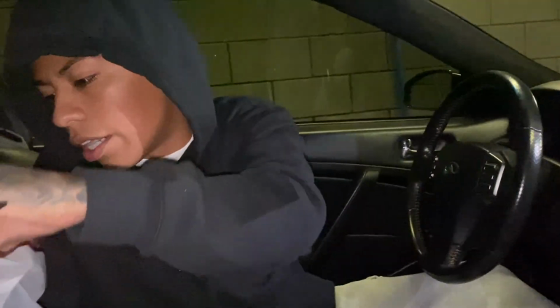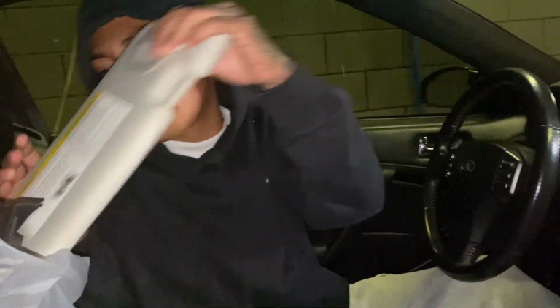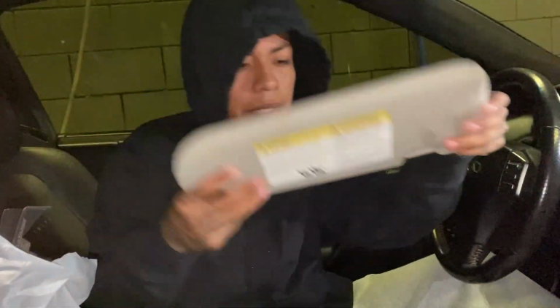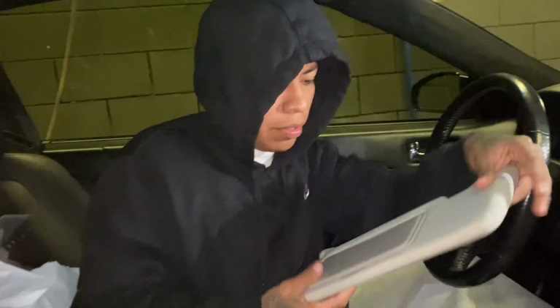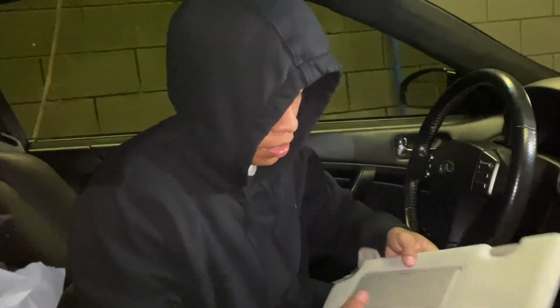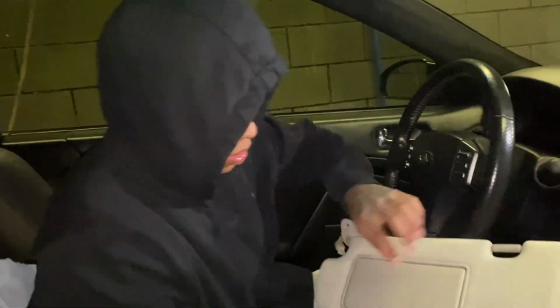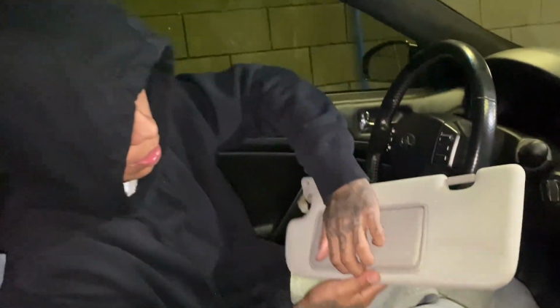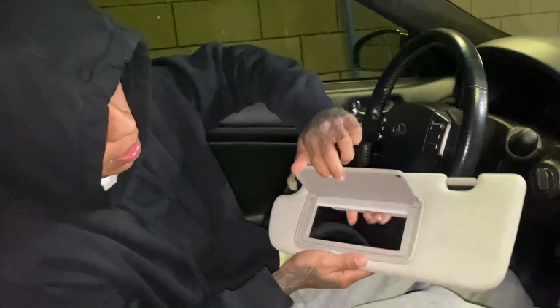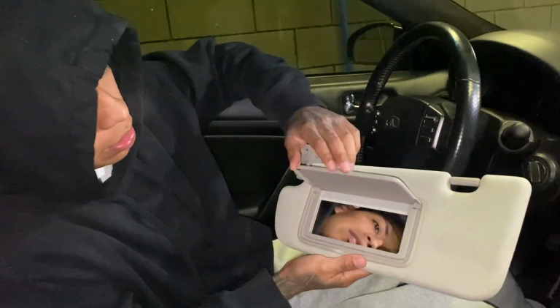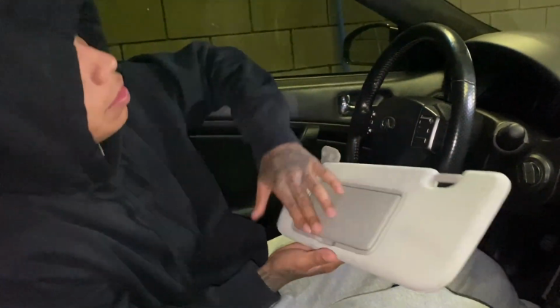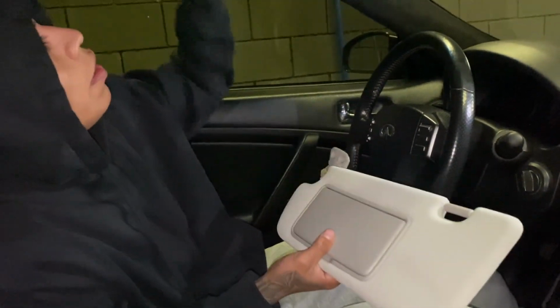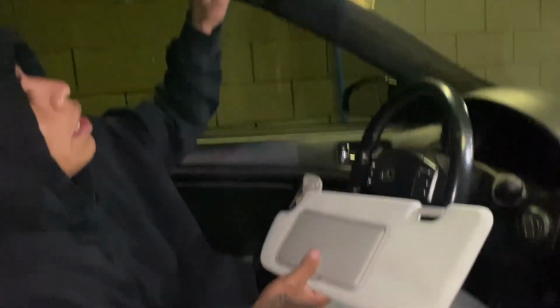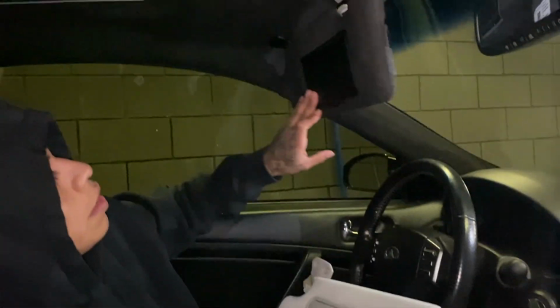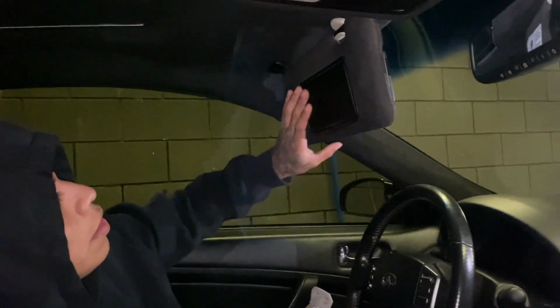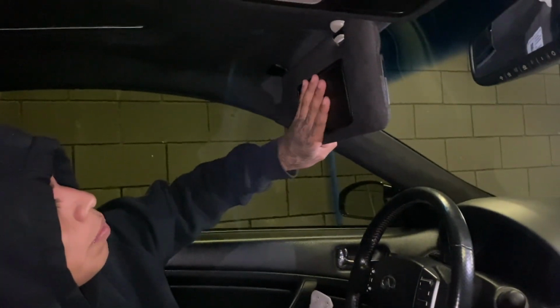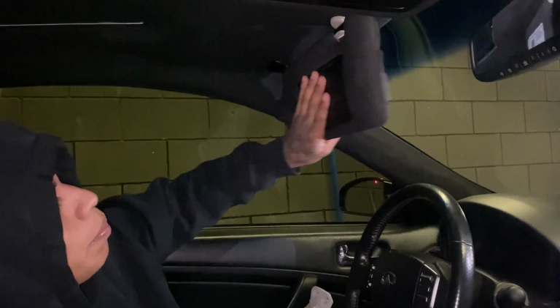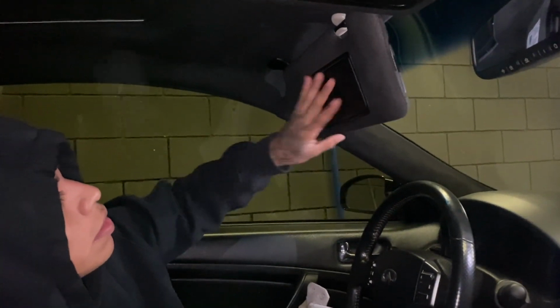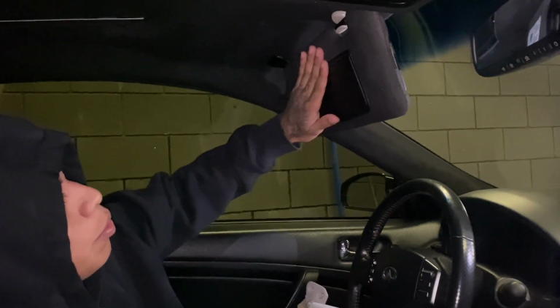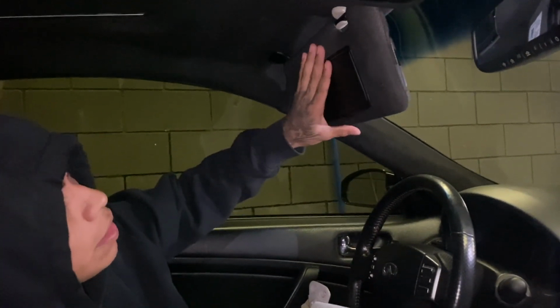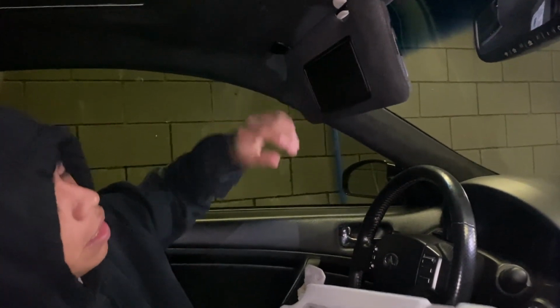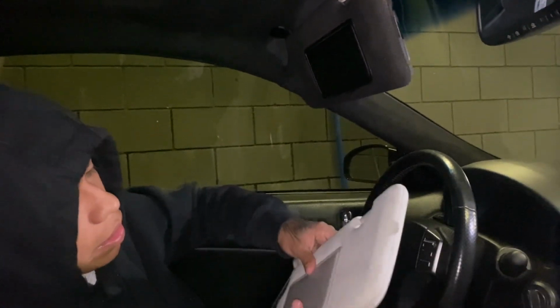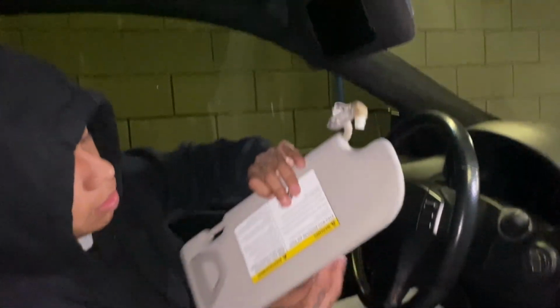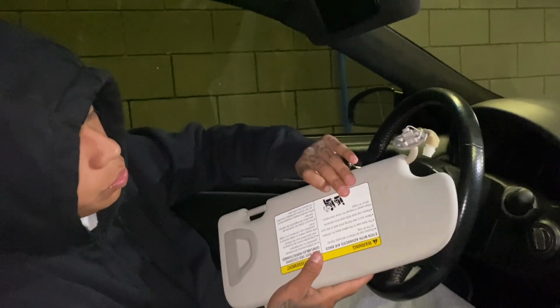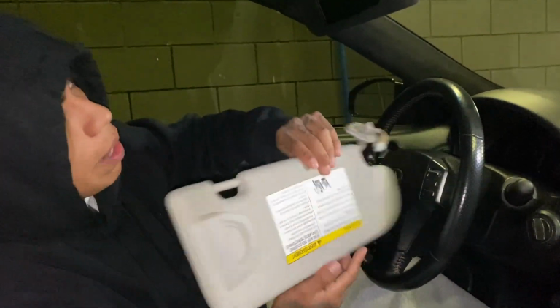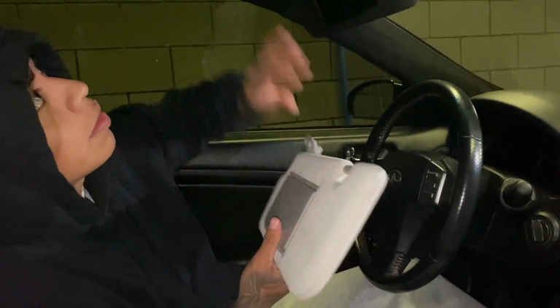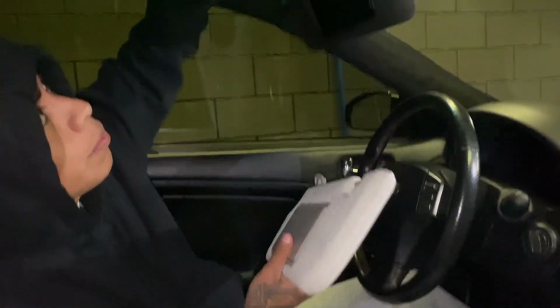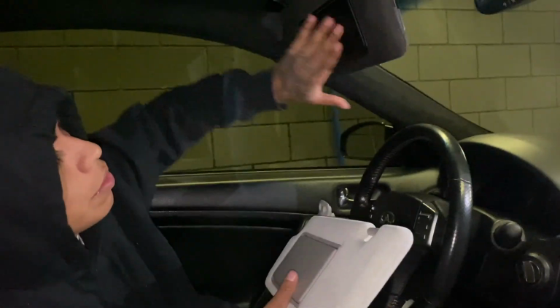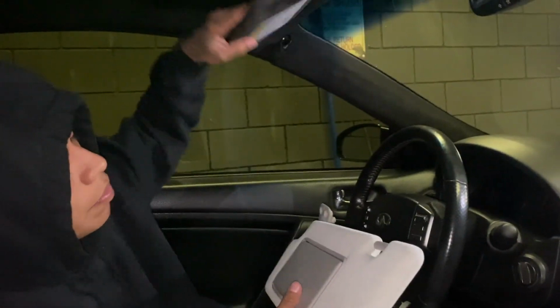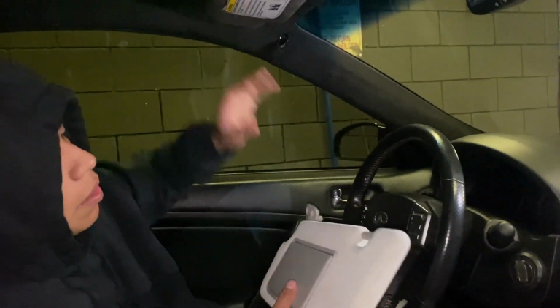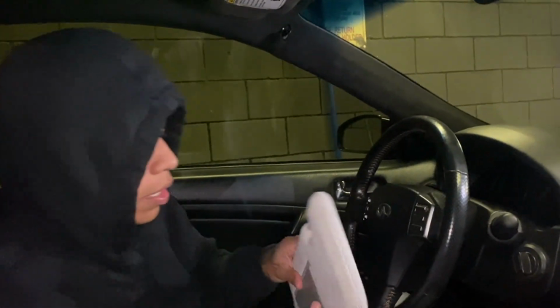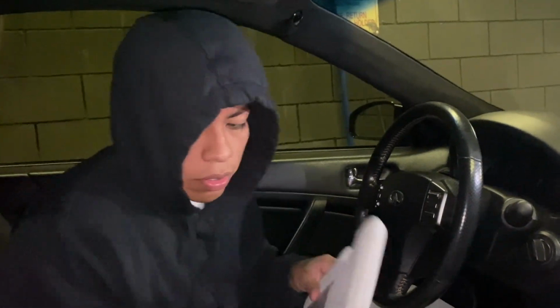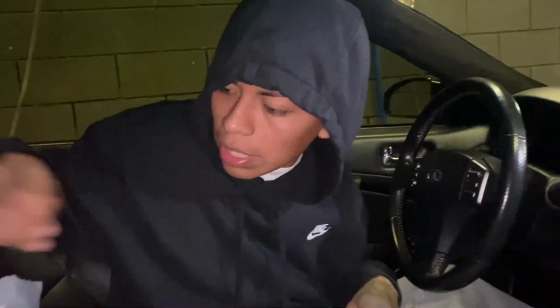Alright, look what I got in the mail — I got the Q50 sun visors. I had to replace these because they were spray painted, and they're gonna suede wrap them to match the same material. I got two of these.